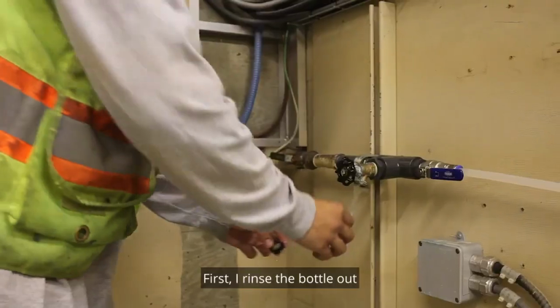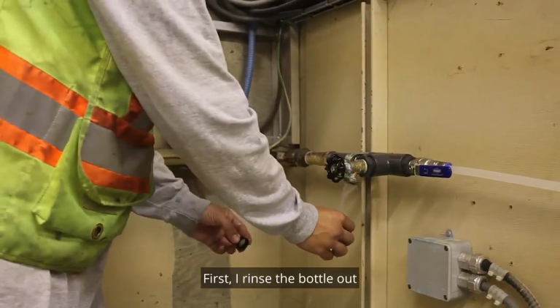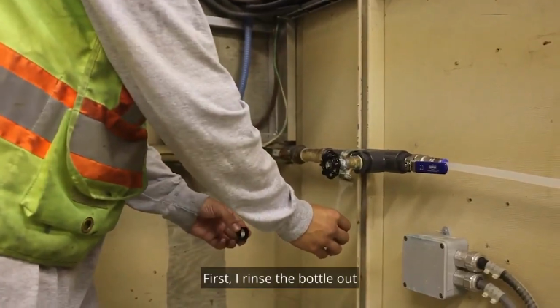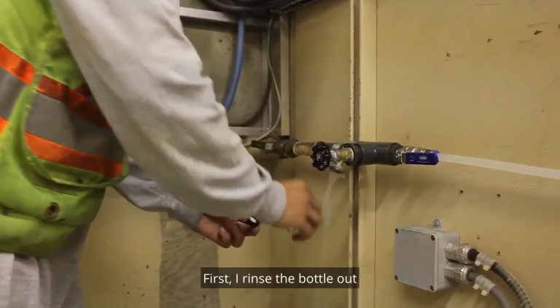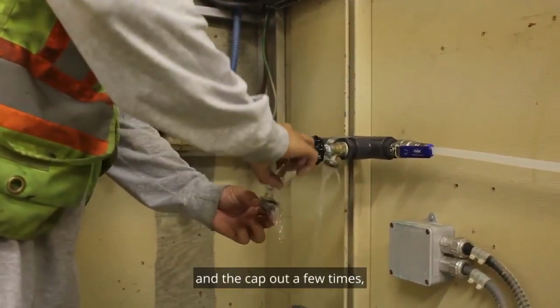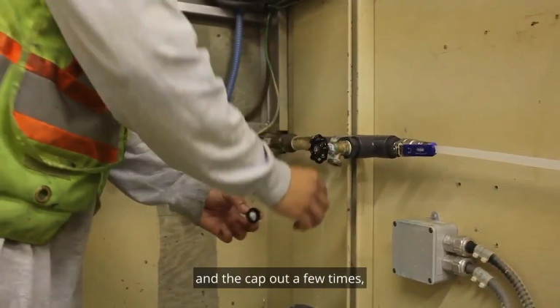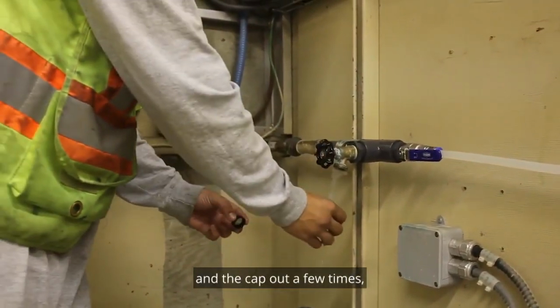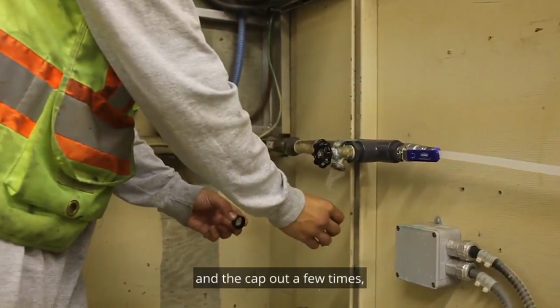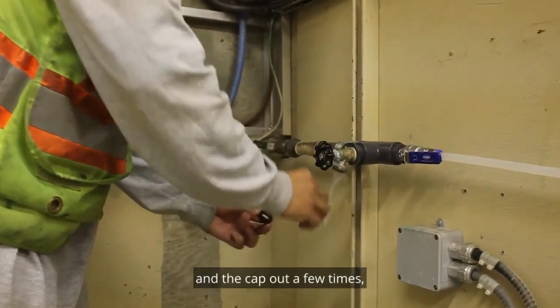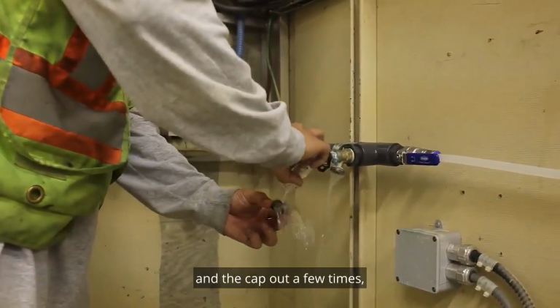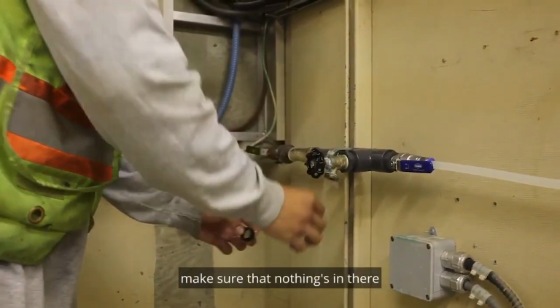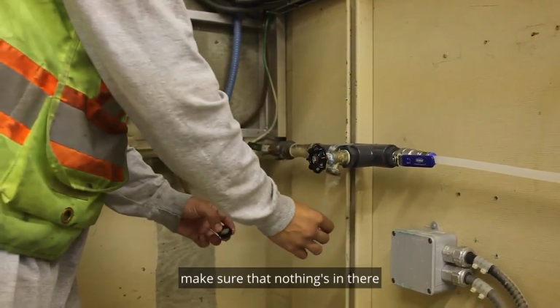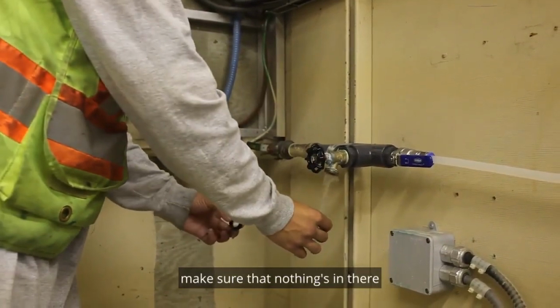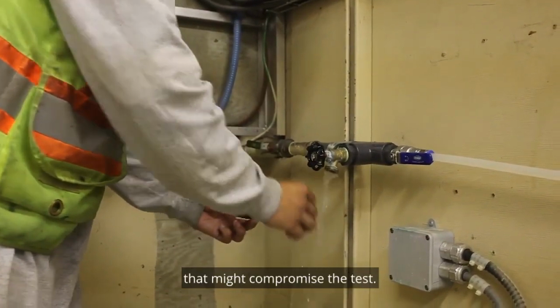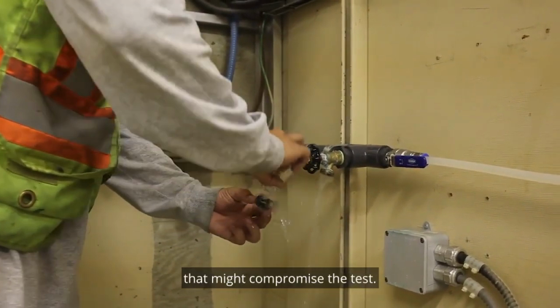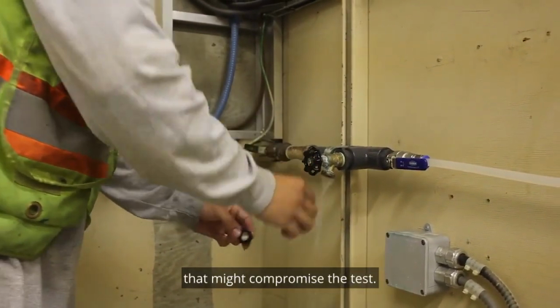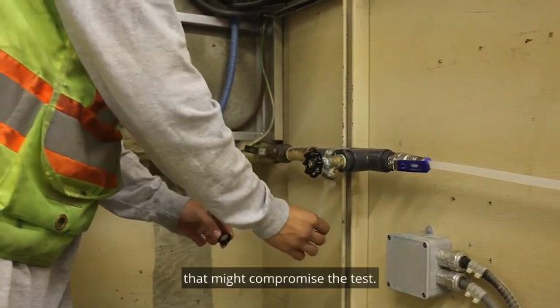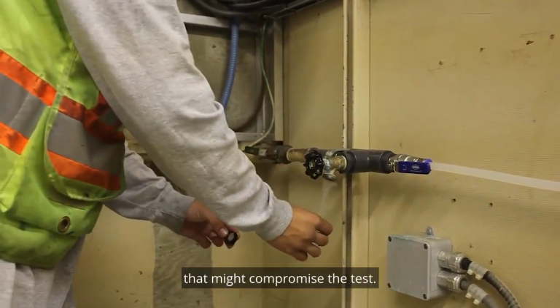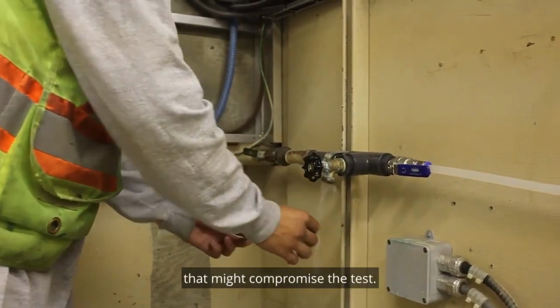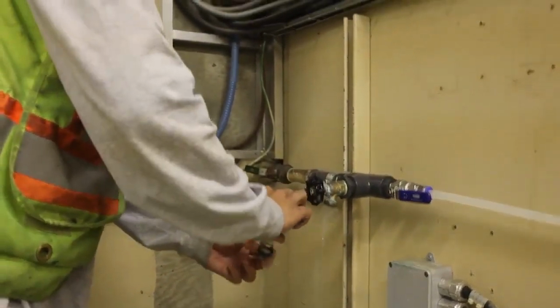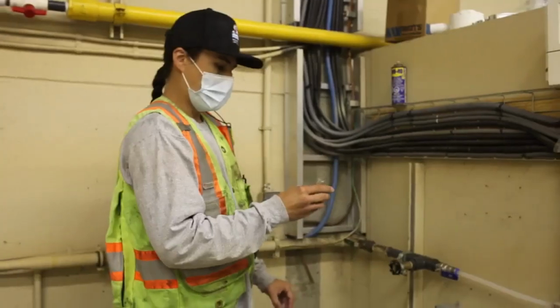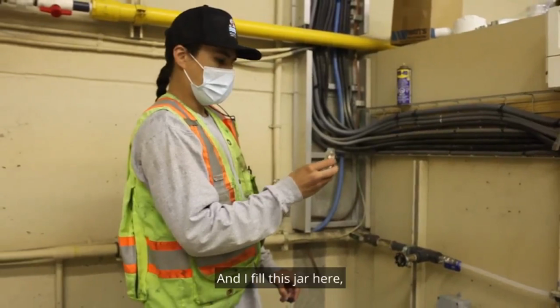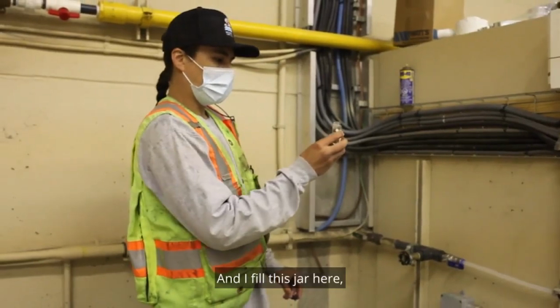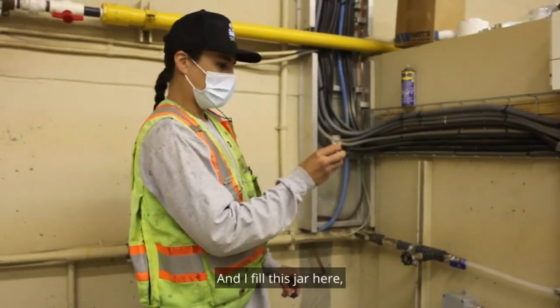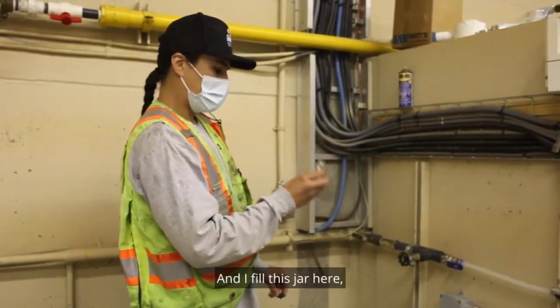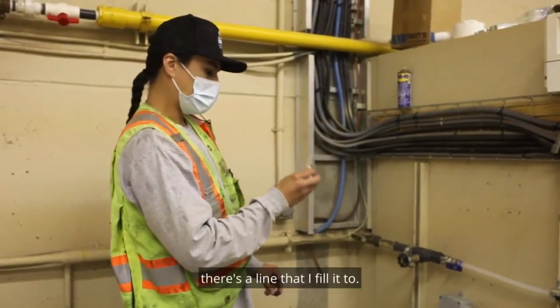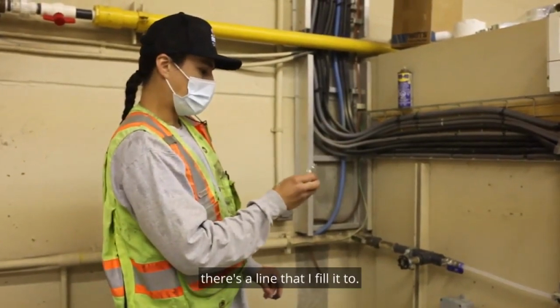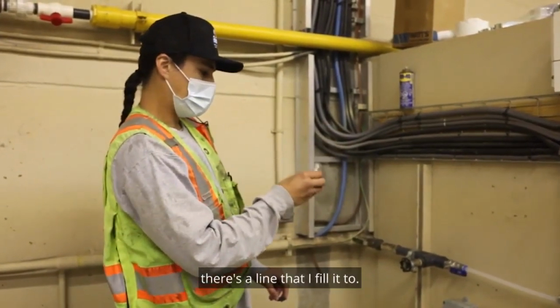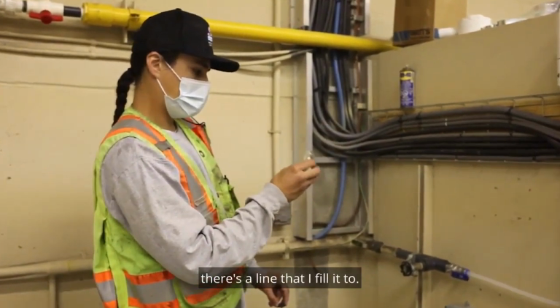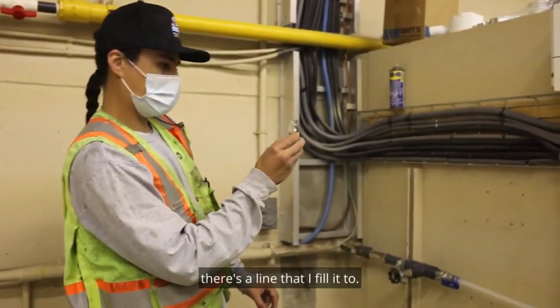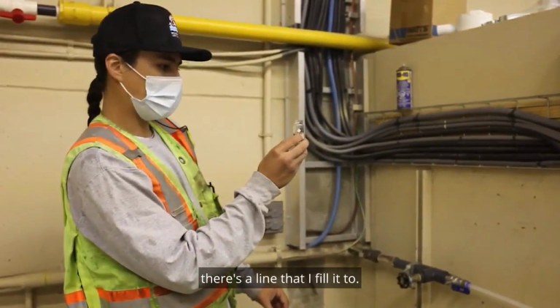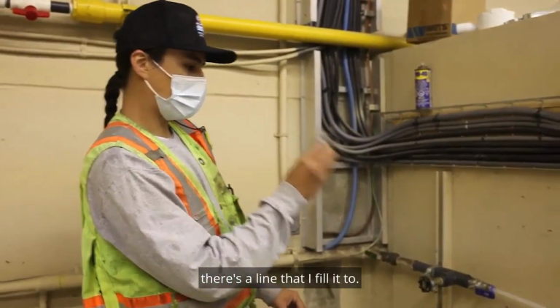First I rinse the bottle out and the cap out a few times, making sure that nothing's in there that might compromise the test. And I fill this jar here — there's a line that I fill it to.